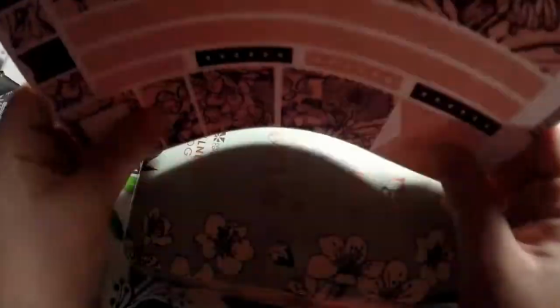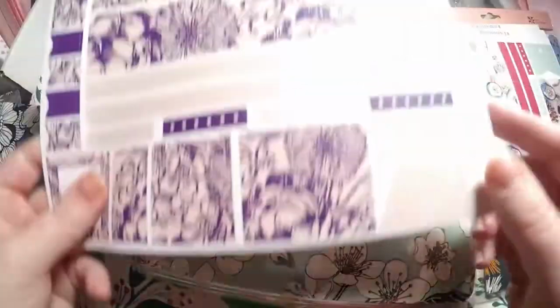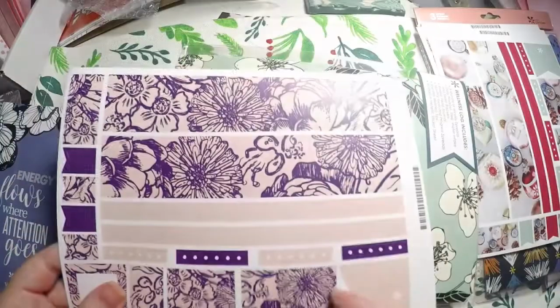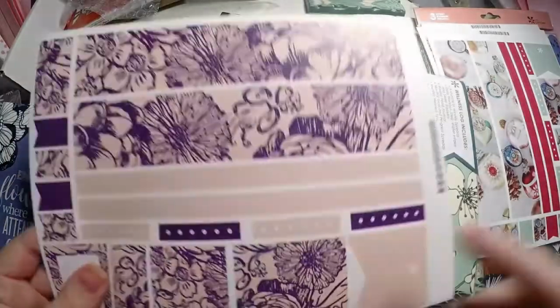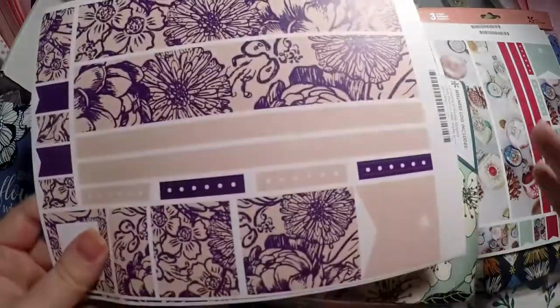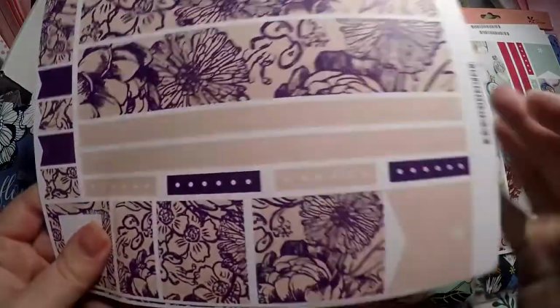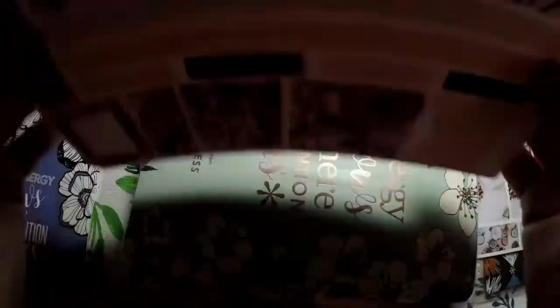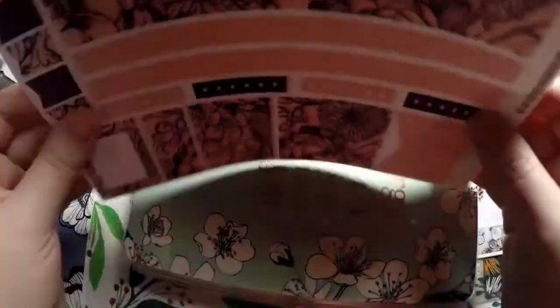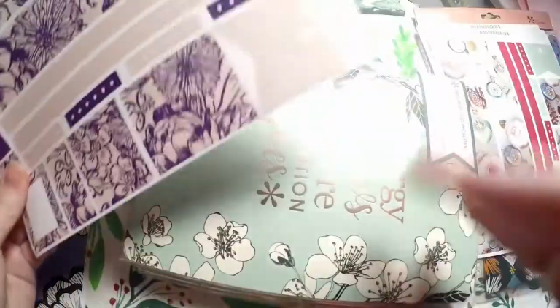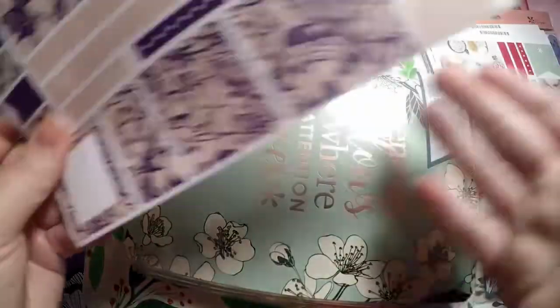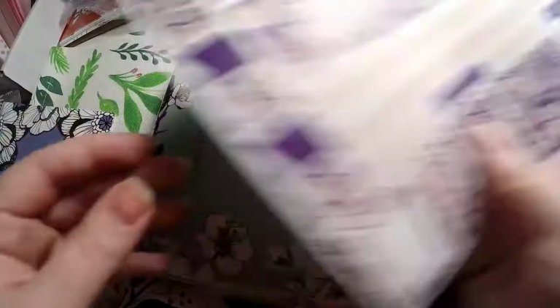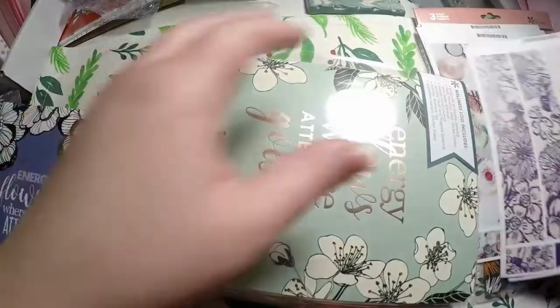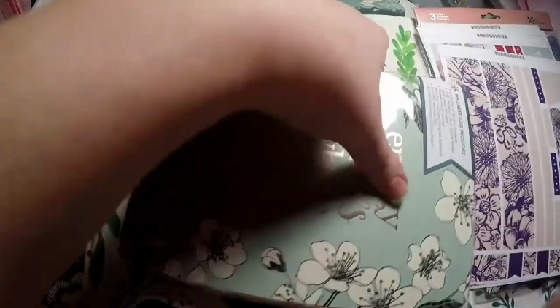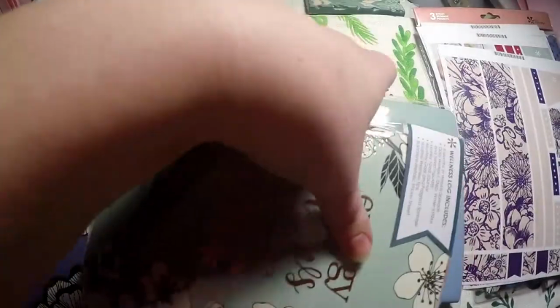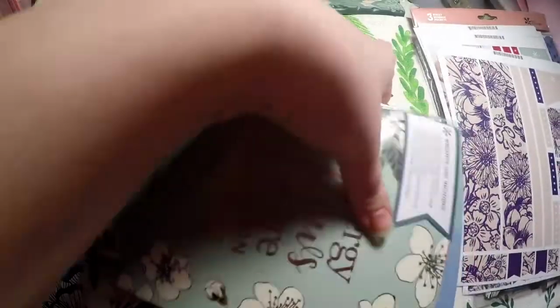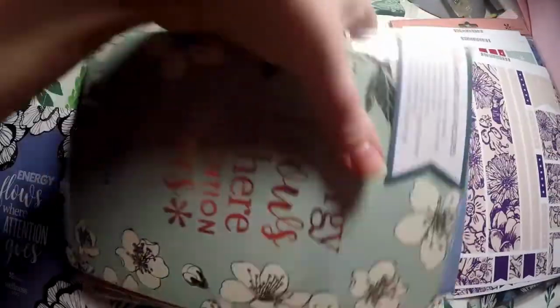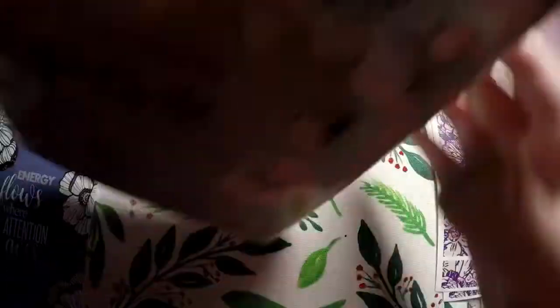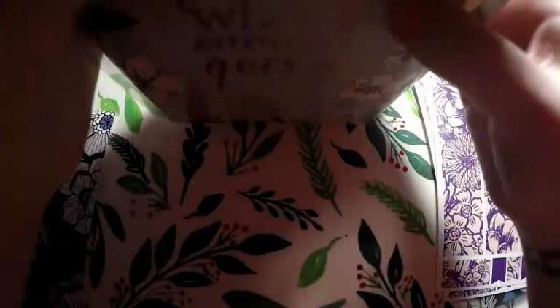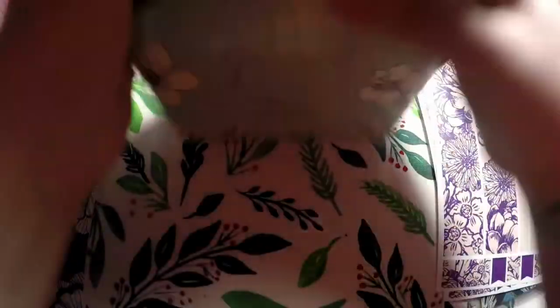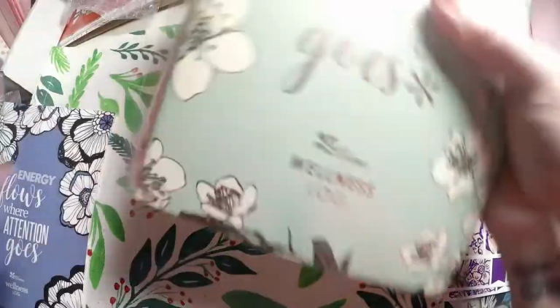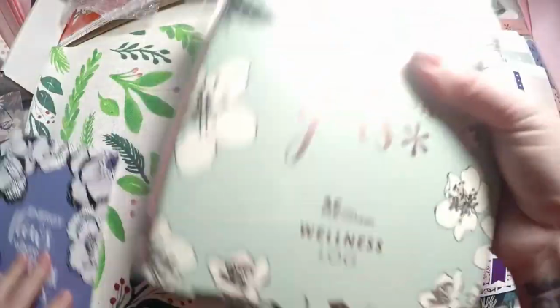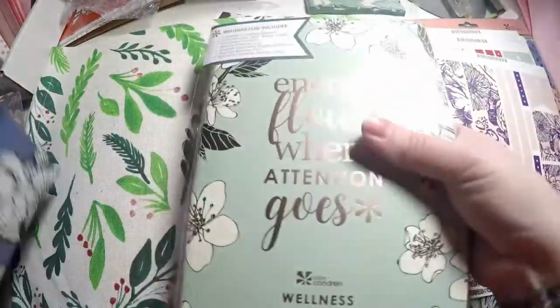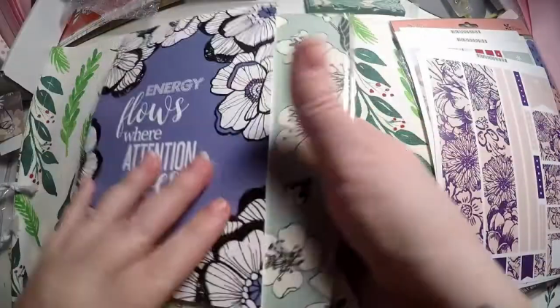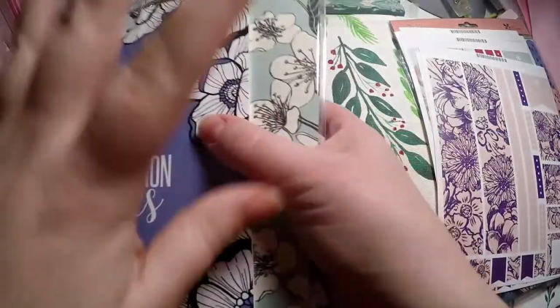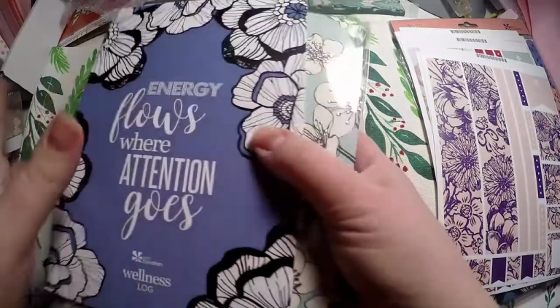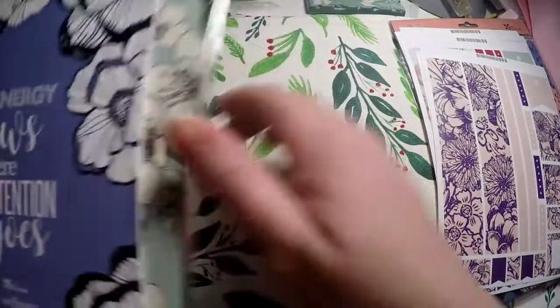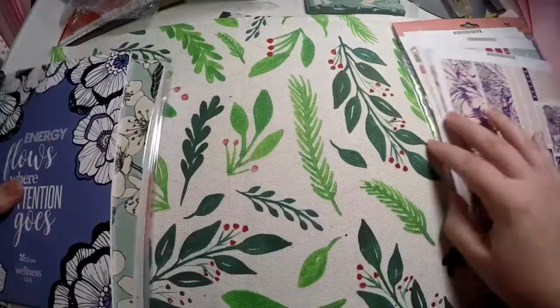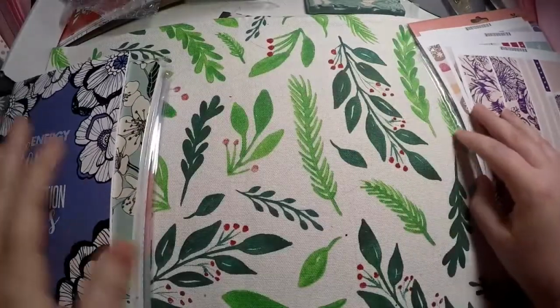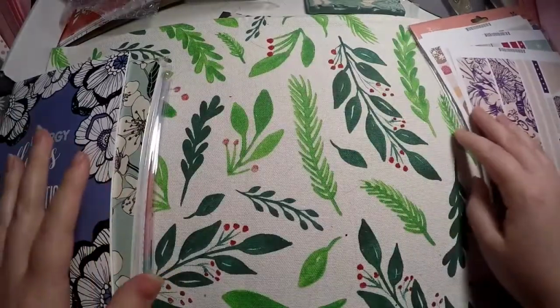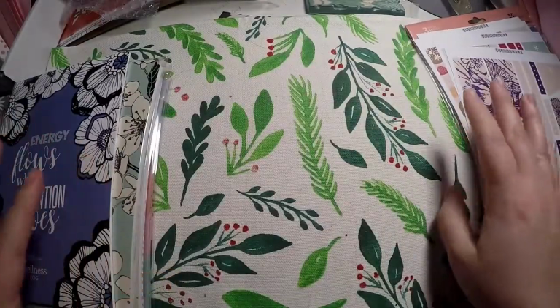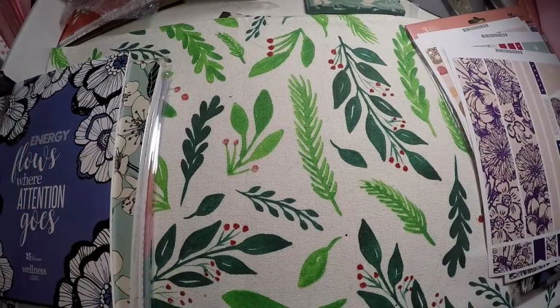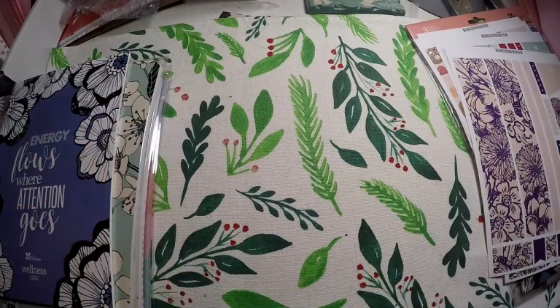I might give away one of these in a future giveaway. Then, setting these aside because I got a whole thing here that I'm super excited to use.